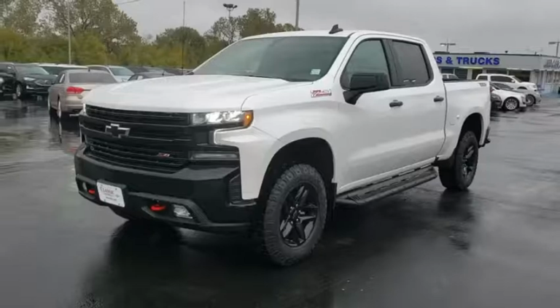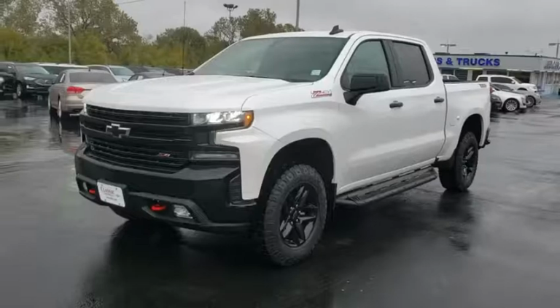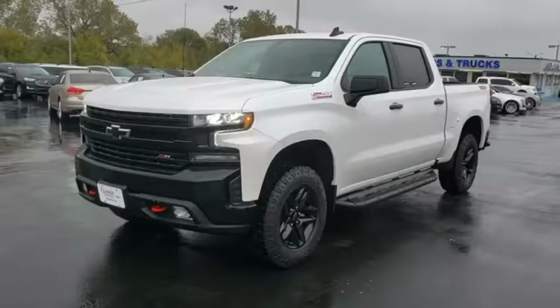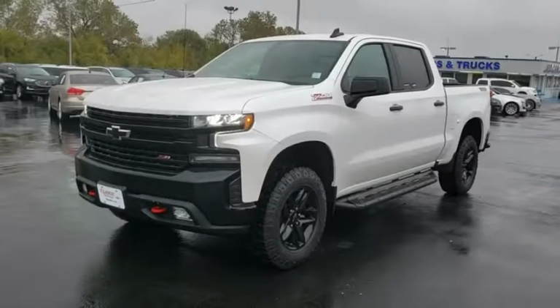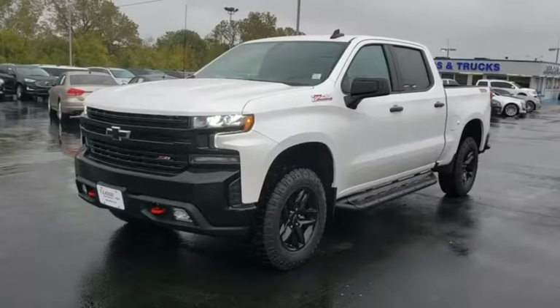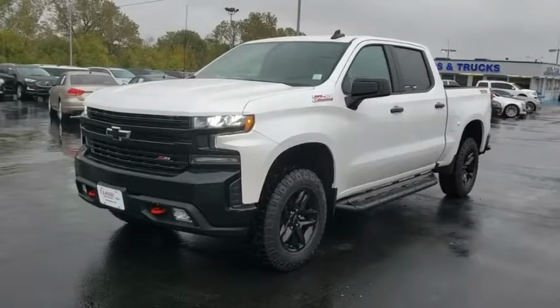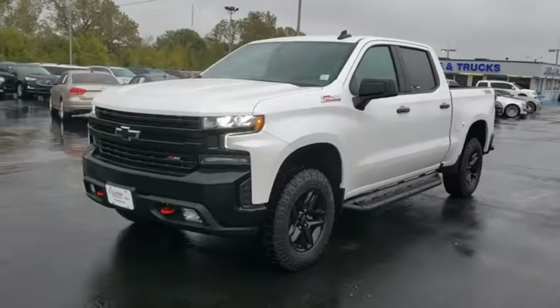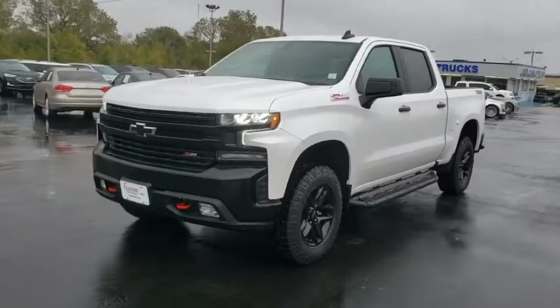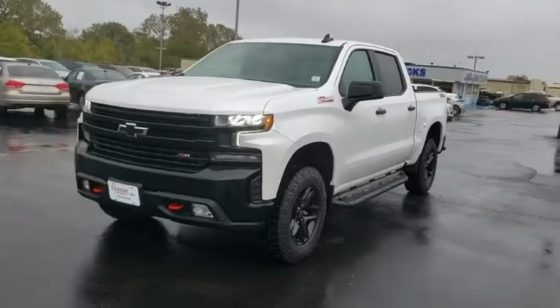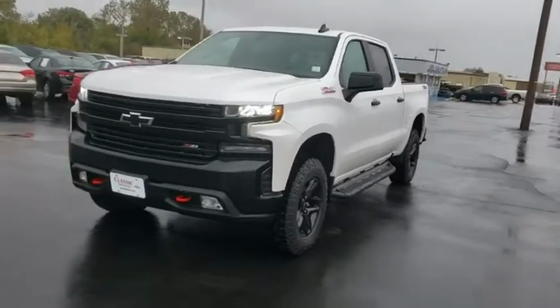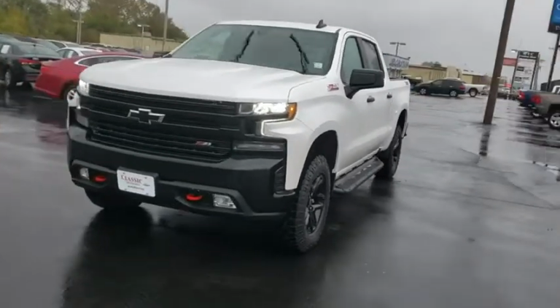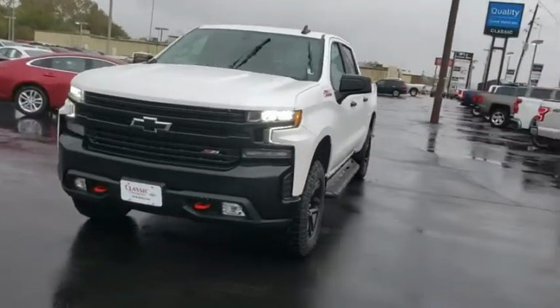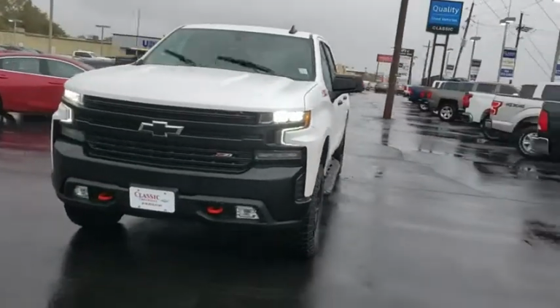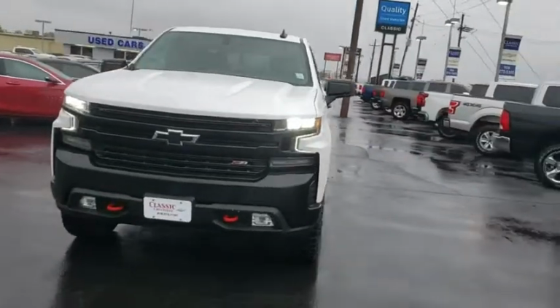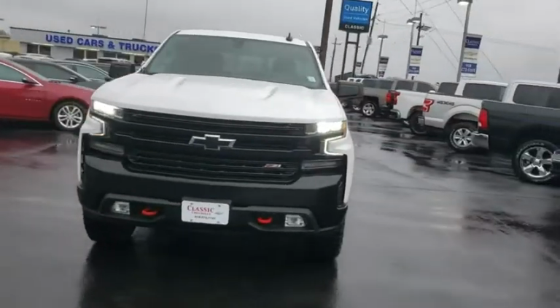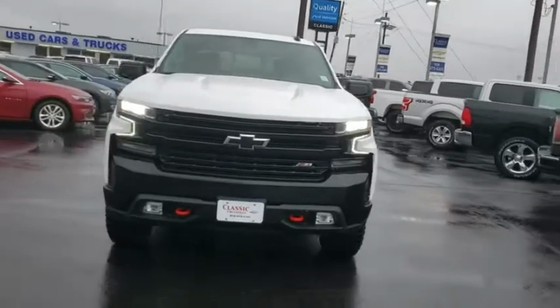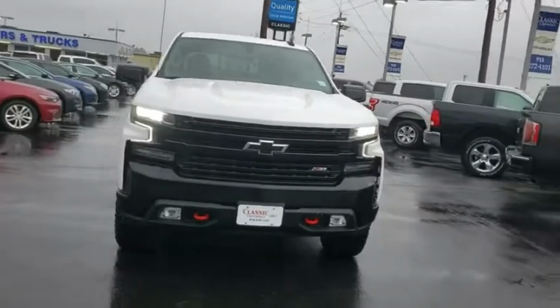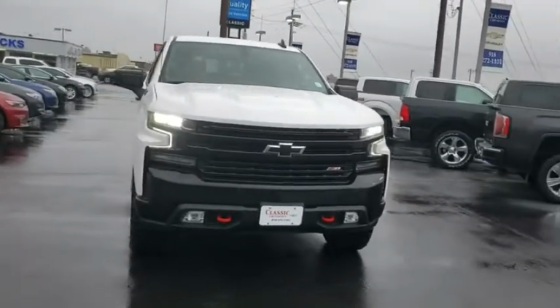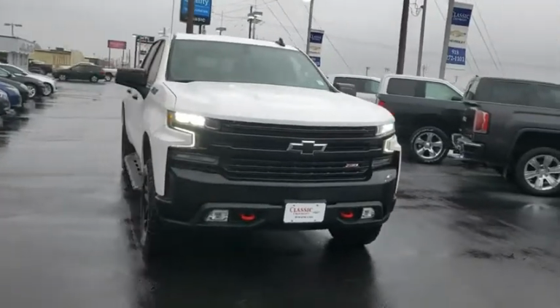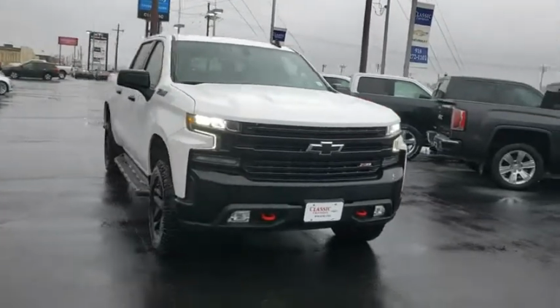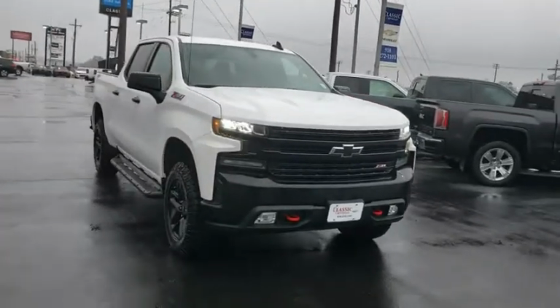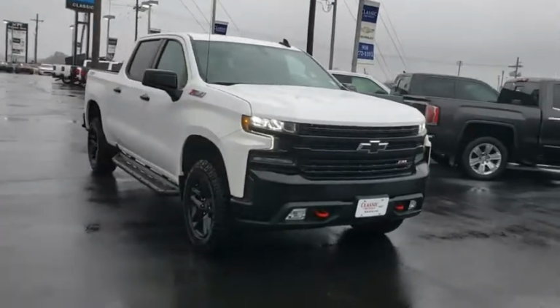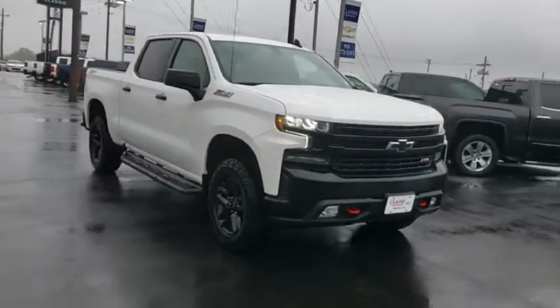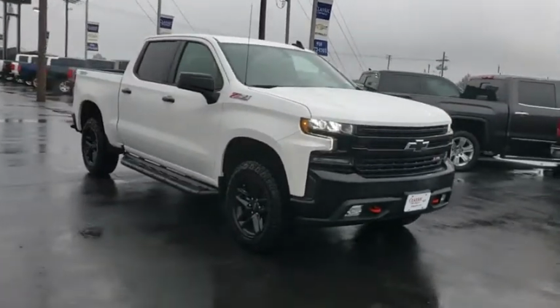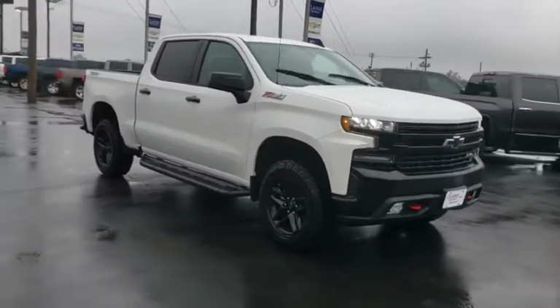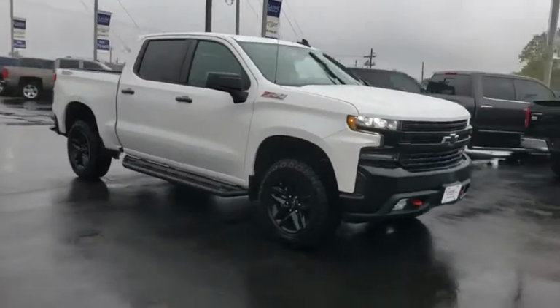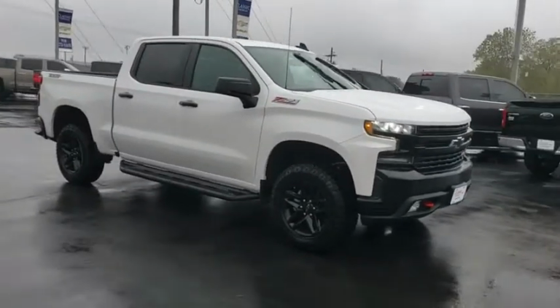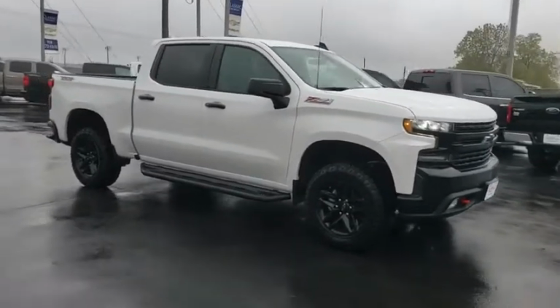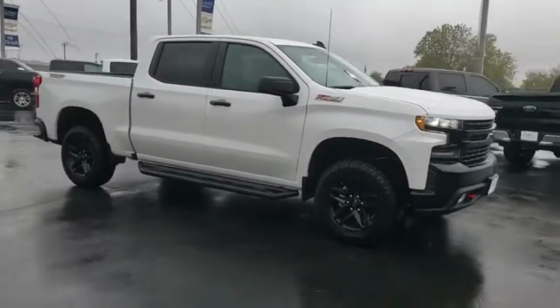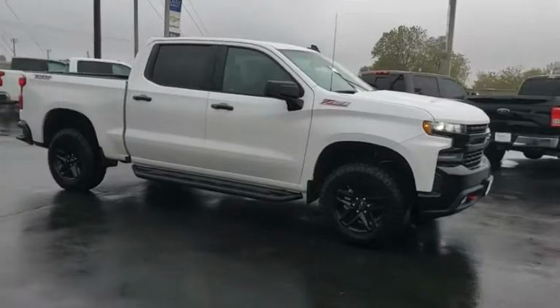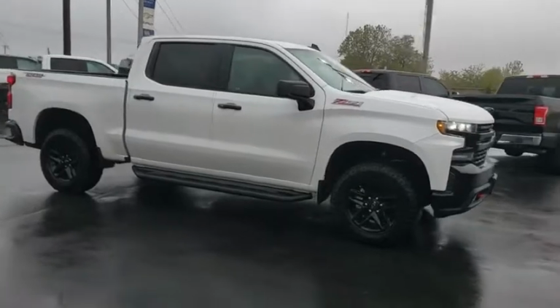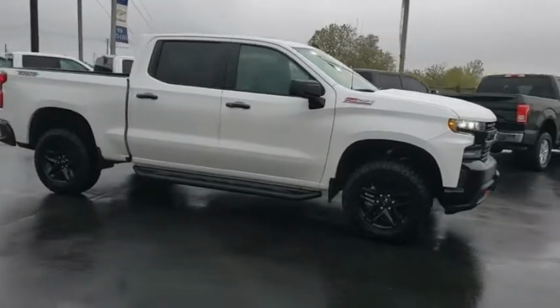We are pleased to show you the 2020 Chevrolet Silverado 1500. The Chevy Silverado 1500 is the perfect combination of functionality, reliability, and technology.